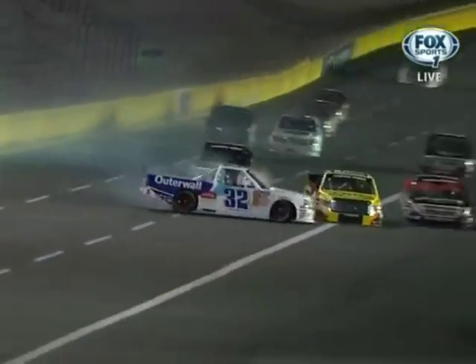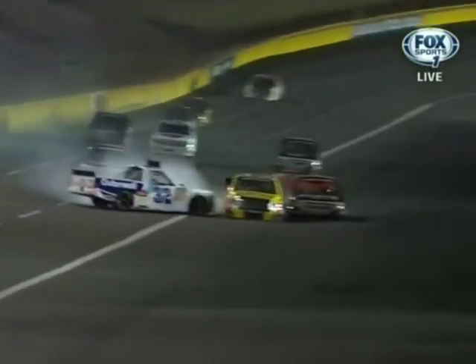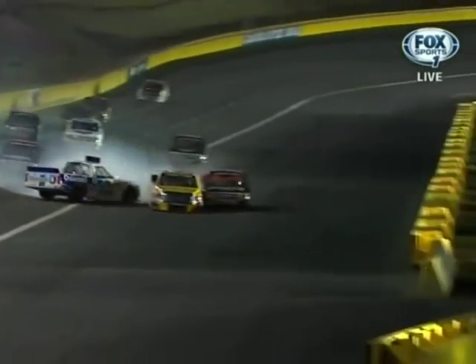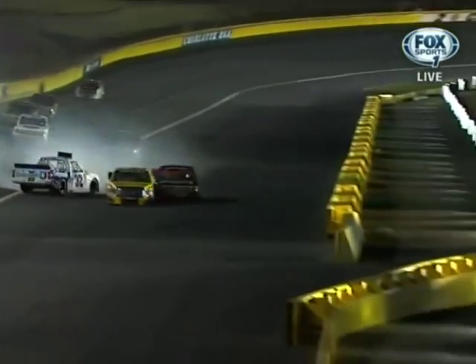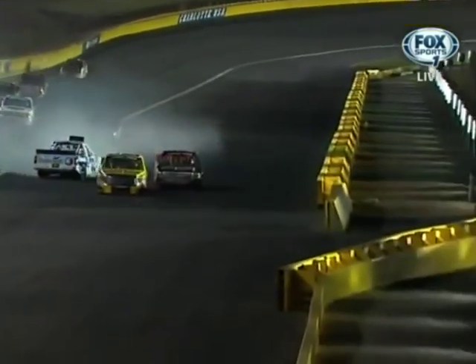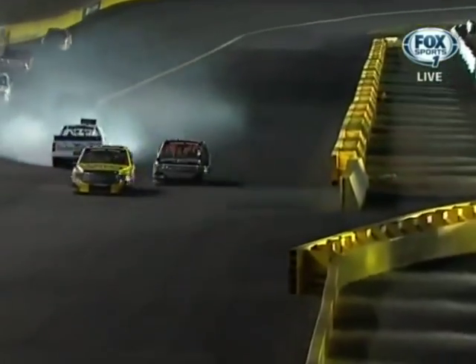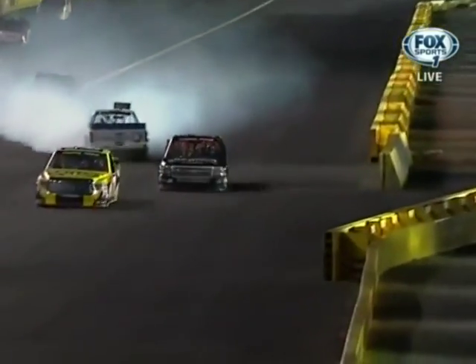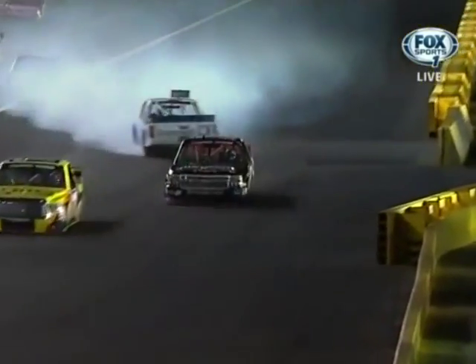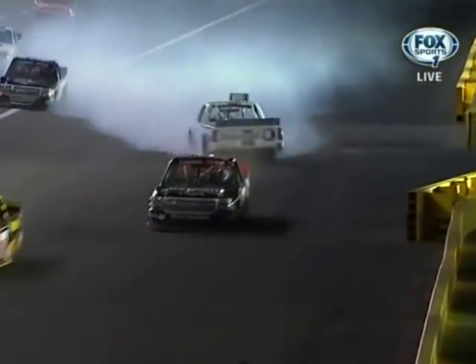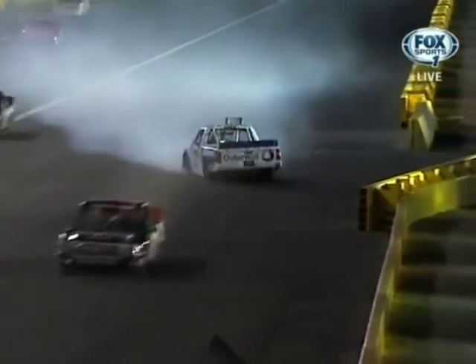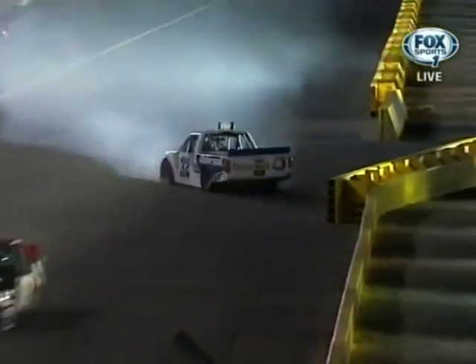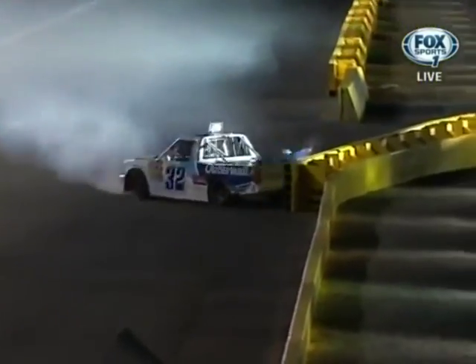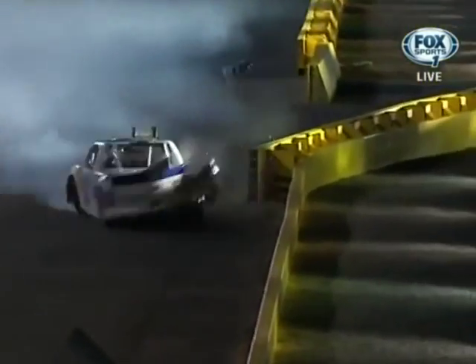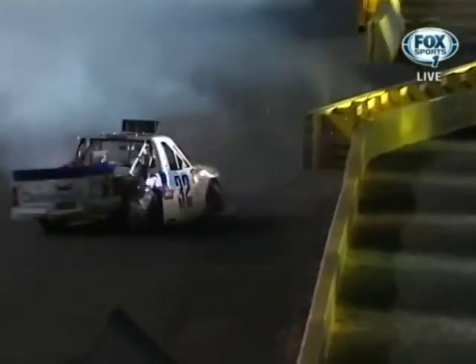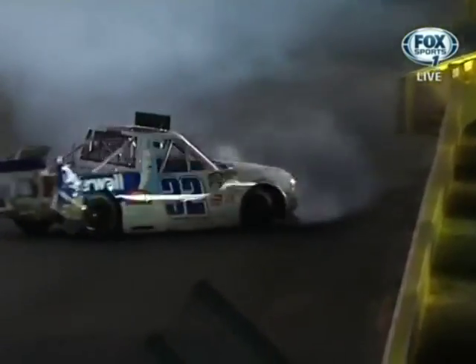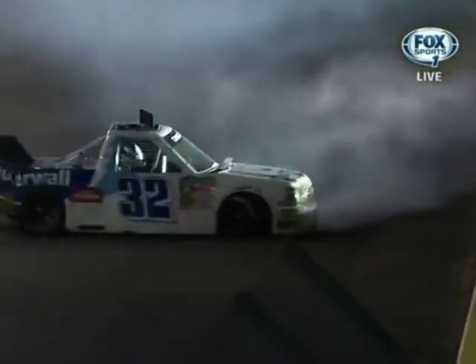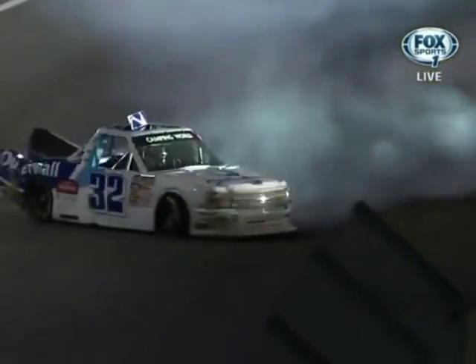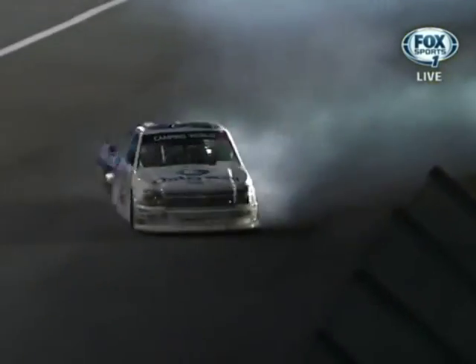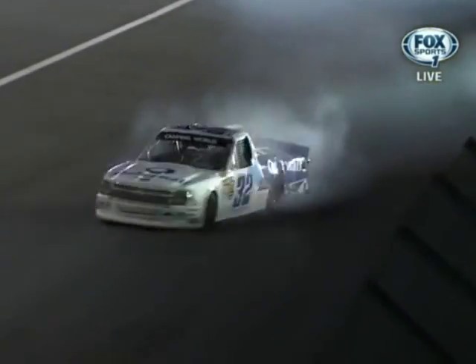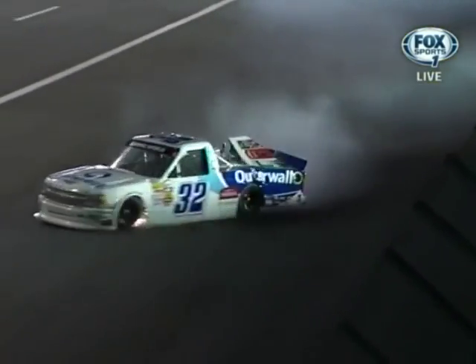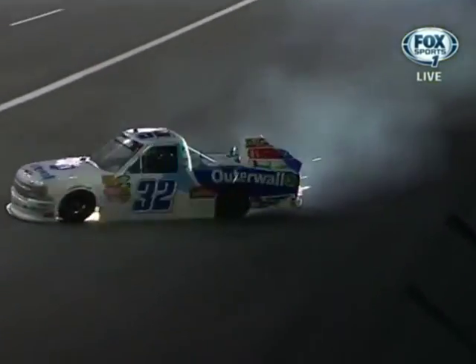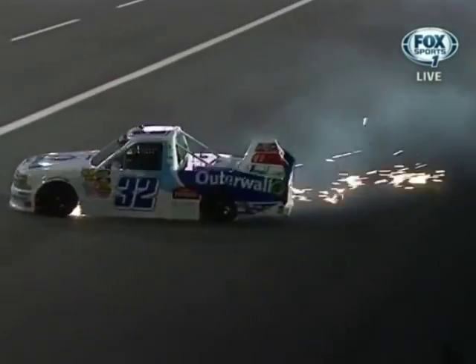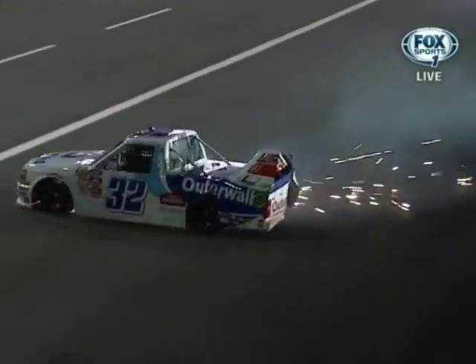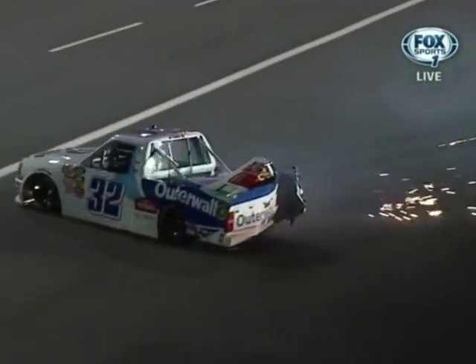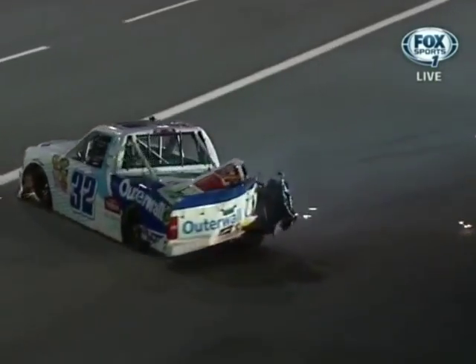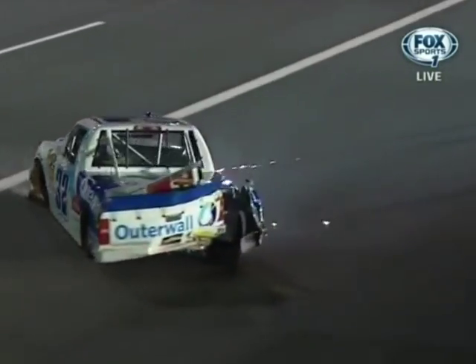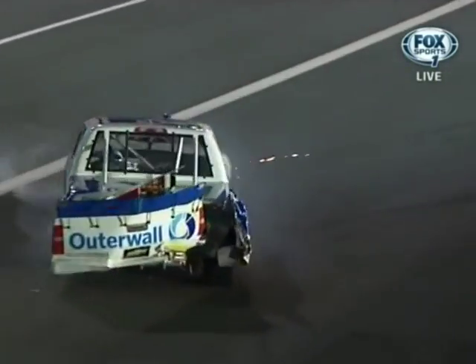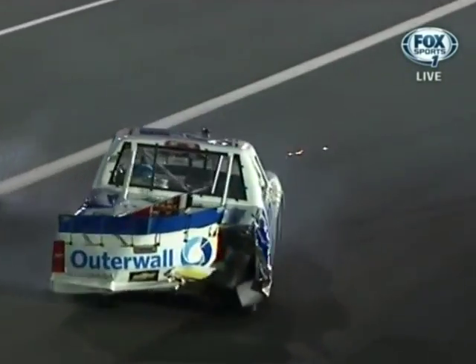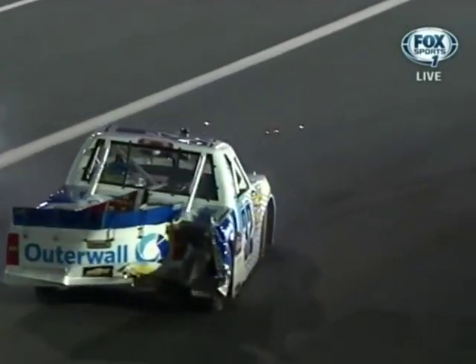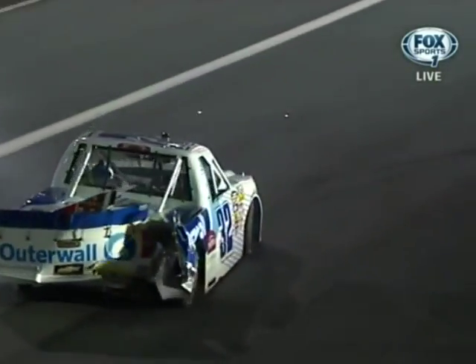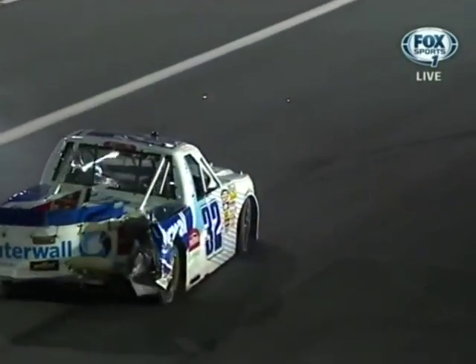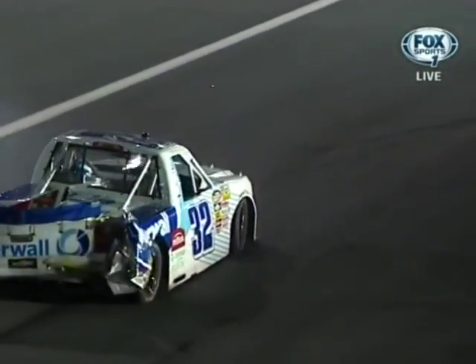Take a look at the 32 as it slides to the inside and hits the wall at a bad angle here, too. Fortunately, that's a piece of safer barrier, though. That could have been a whole lot worse.